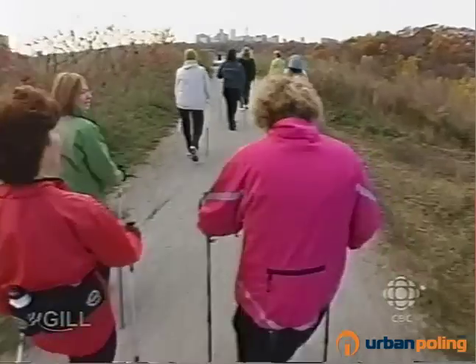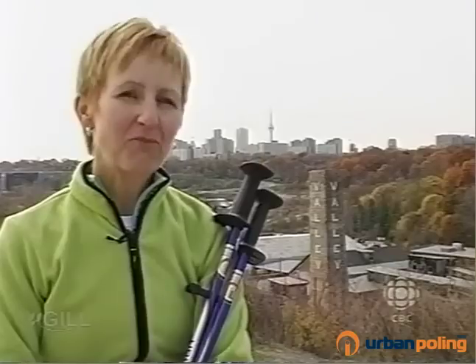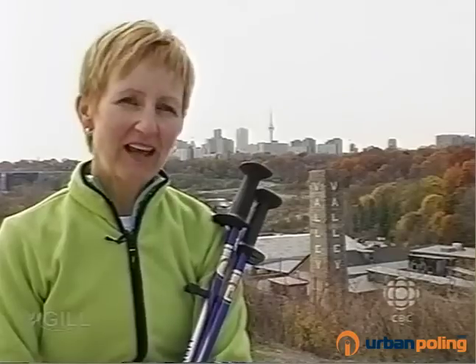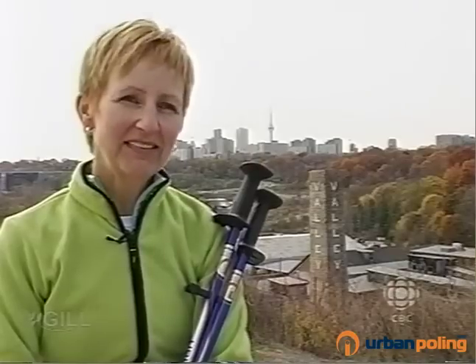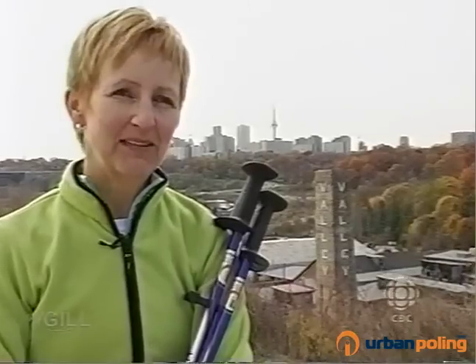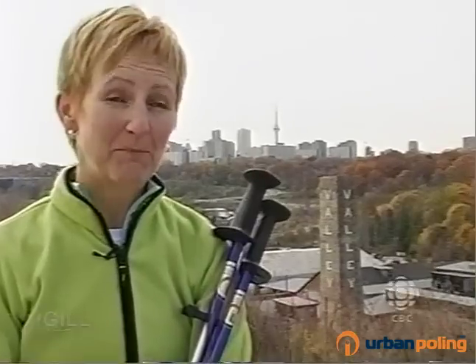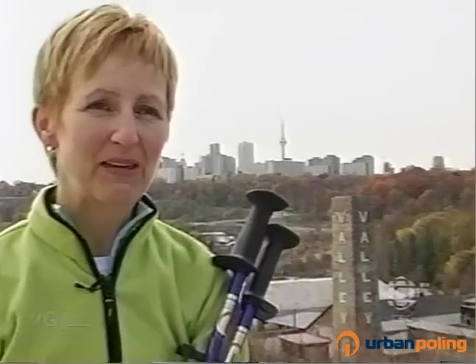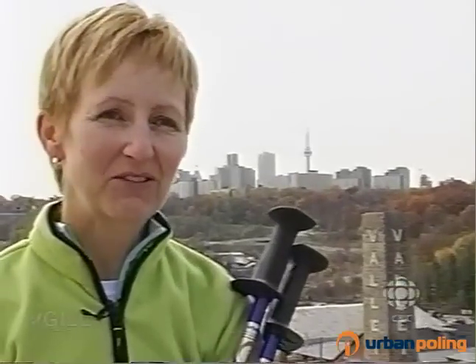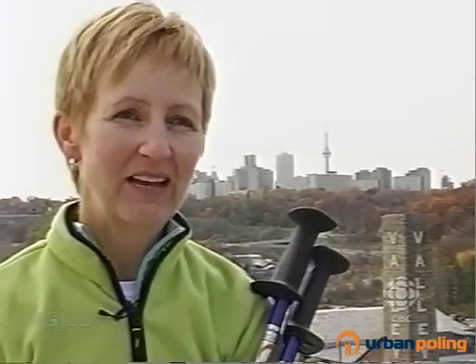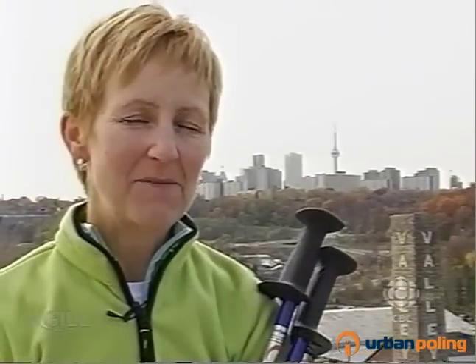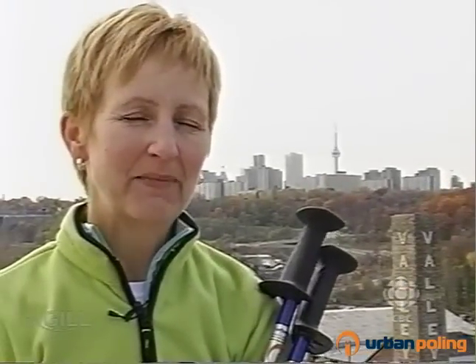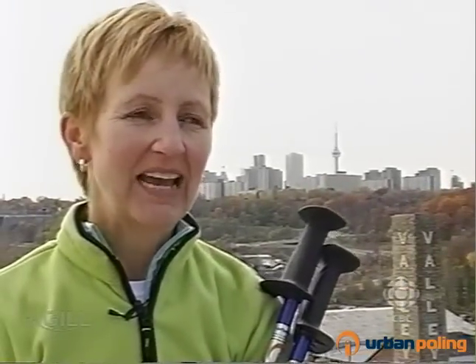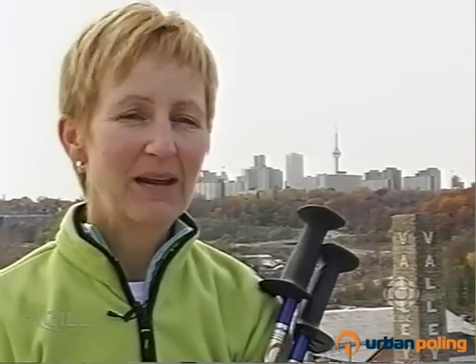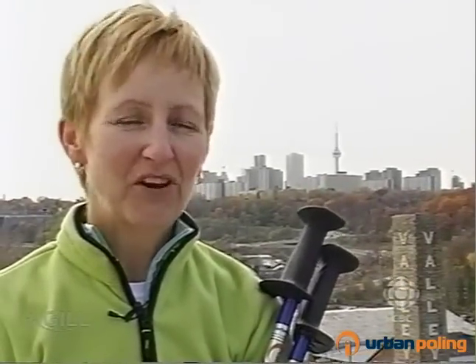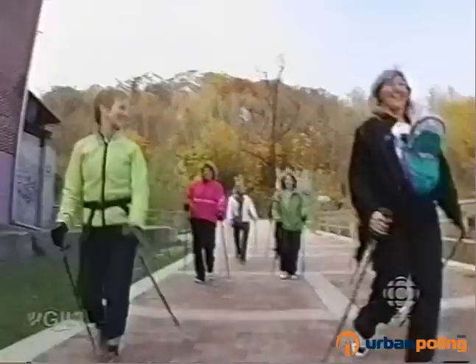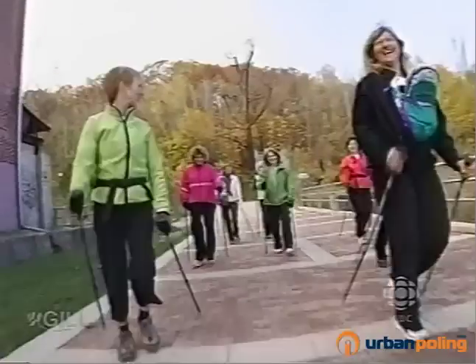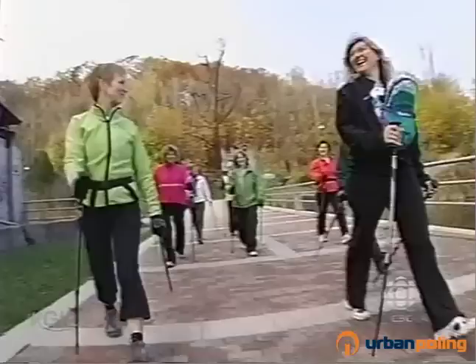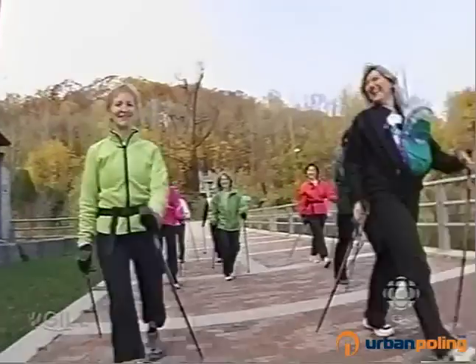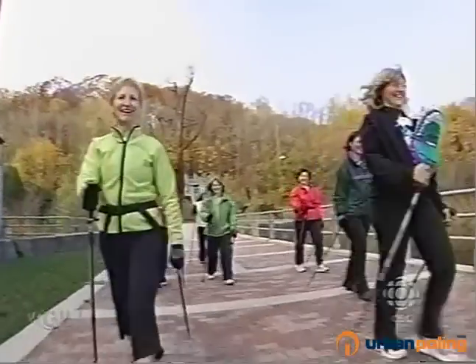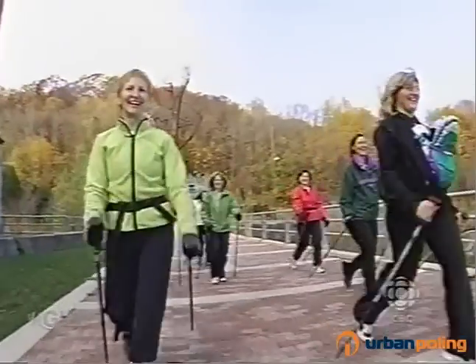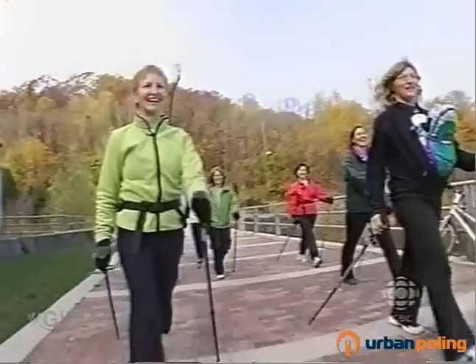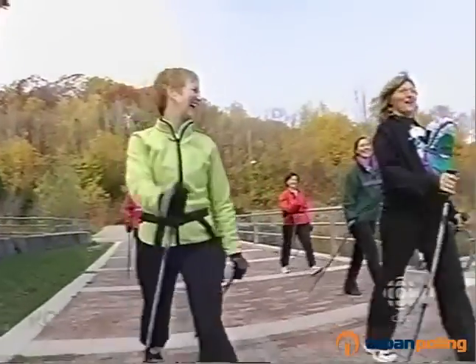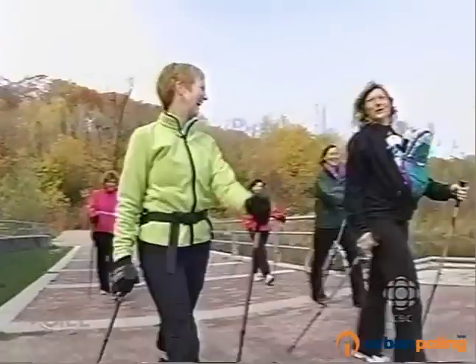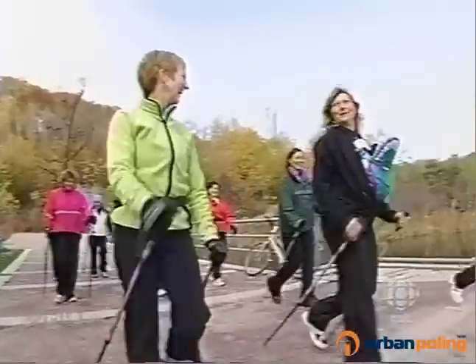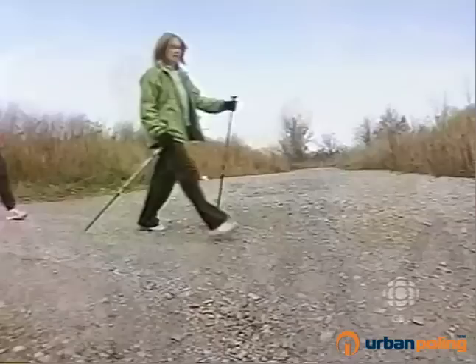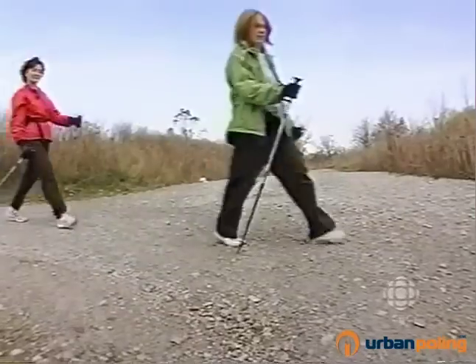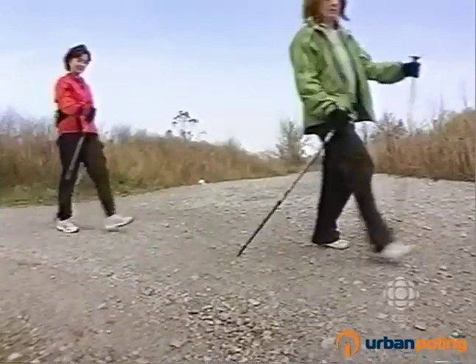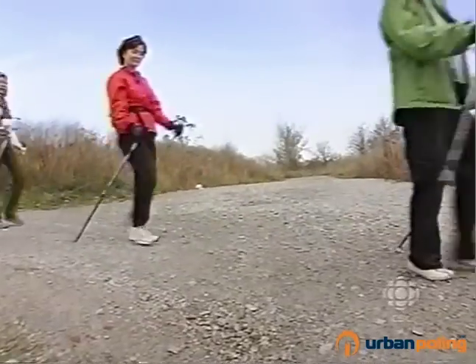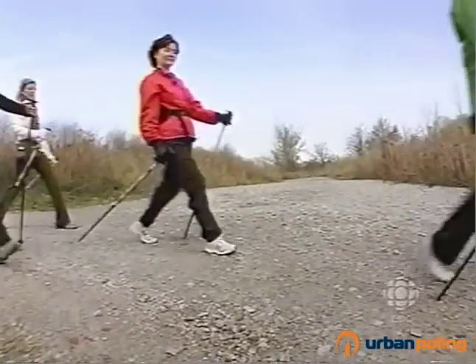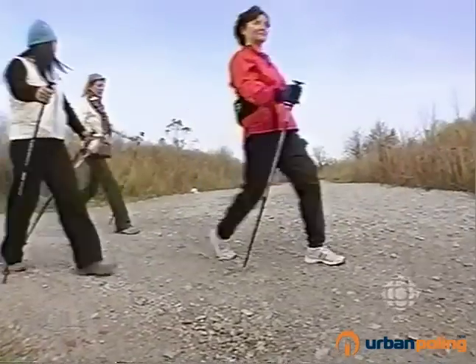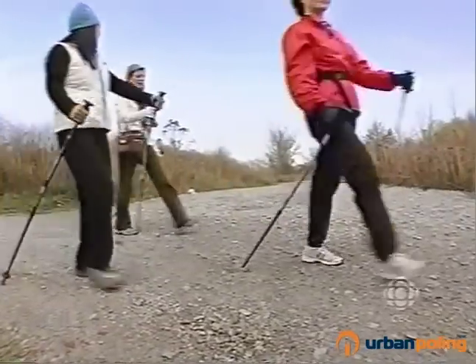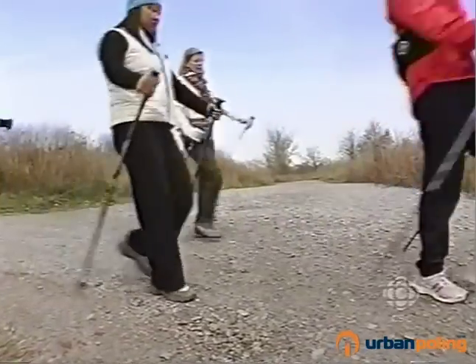You burn a lot more calories — that's one of the big appeals to it. The numbers are 280 calories an hour with regular walking, but 400 calories an hour once you've got poles in your hands.